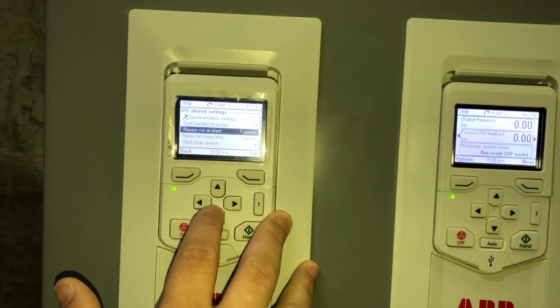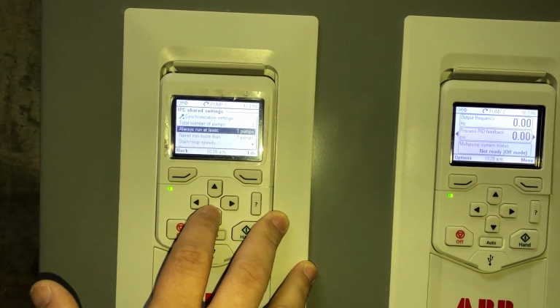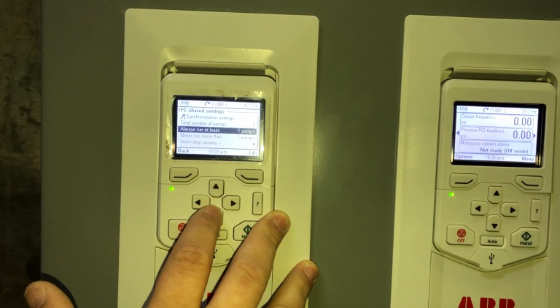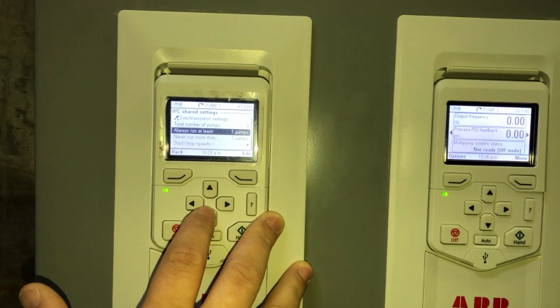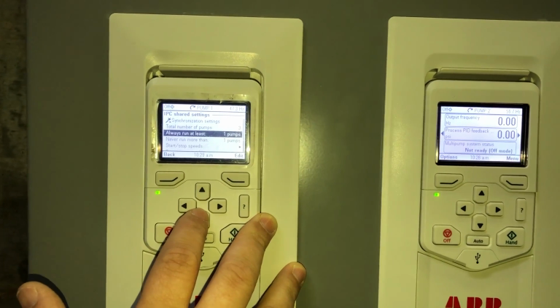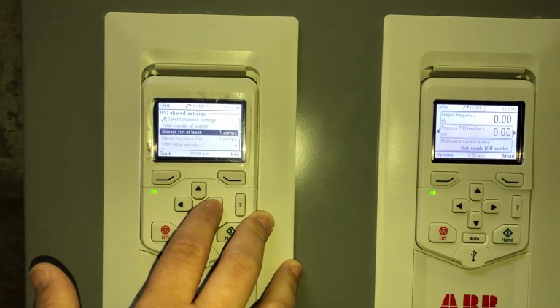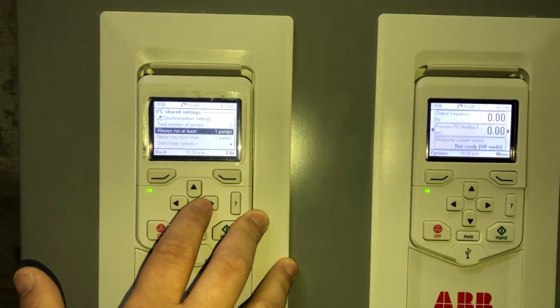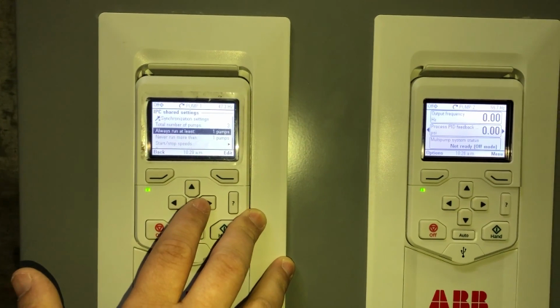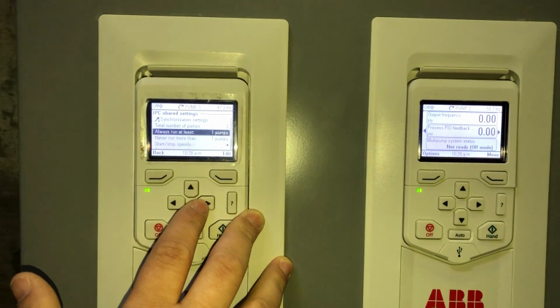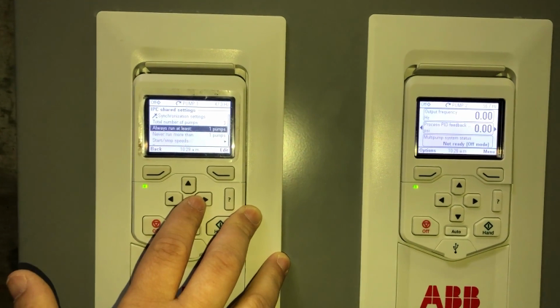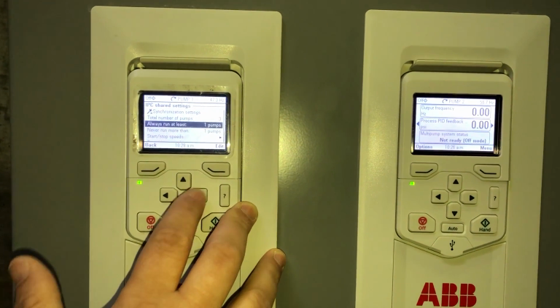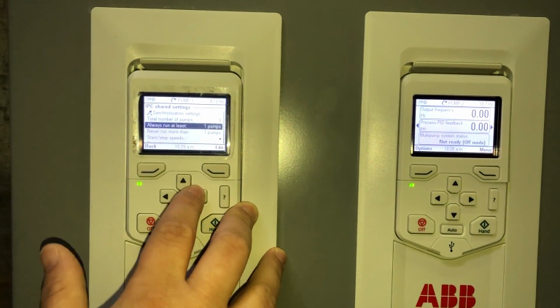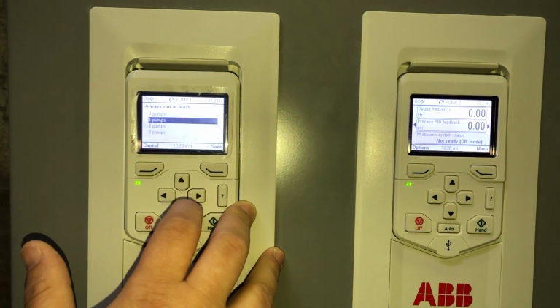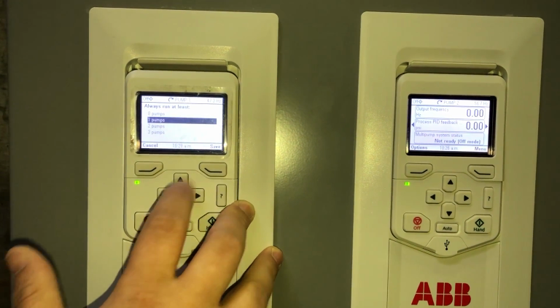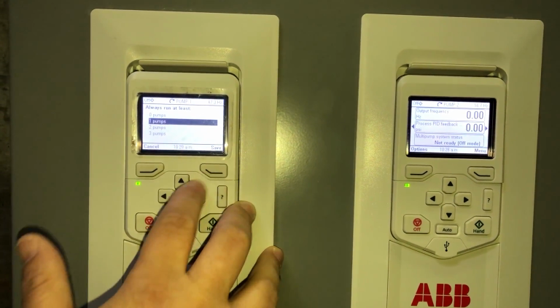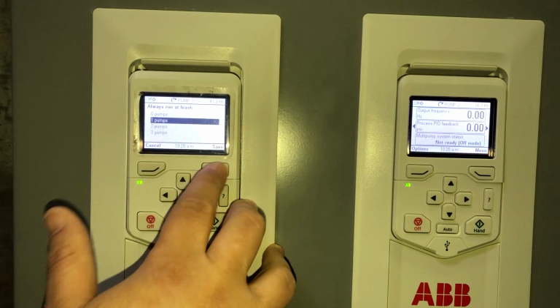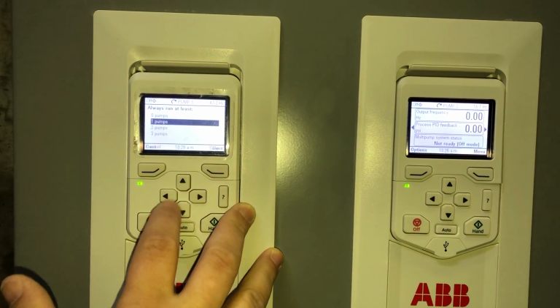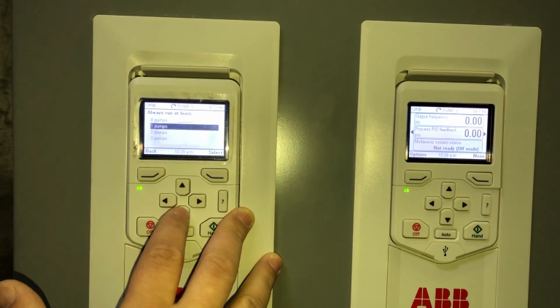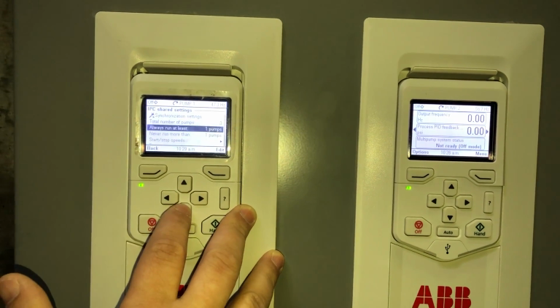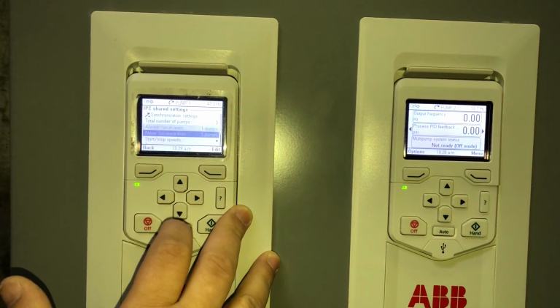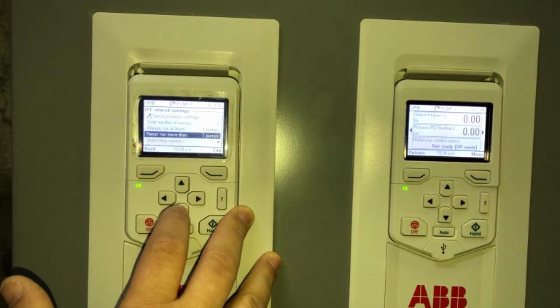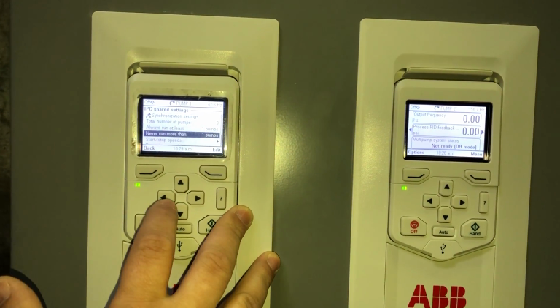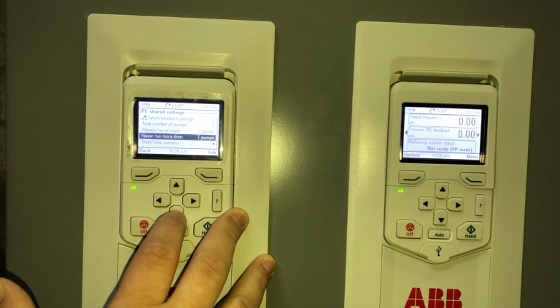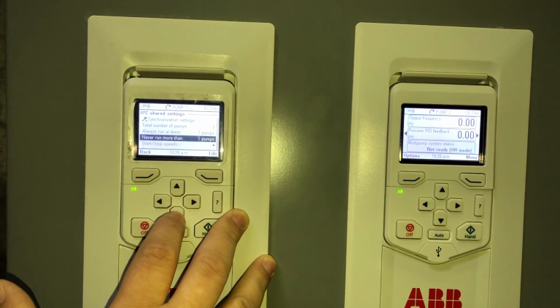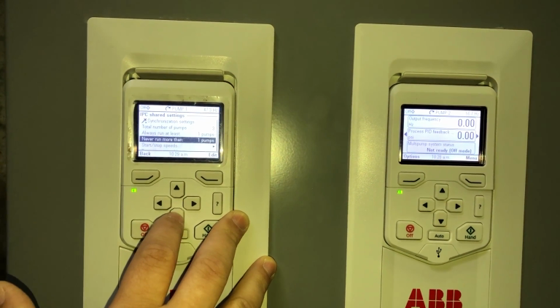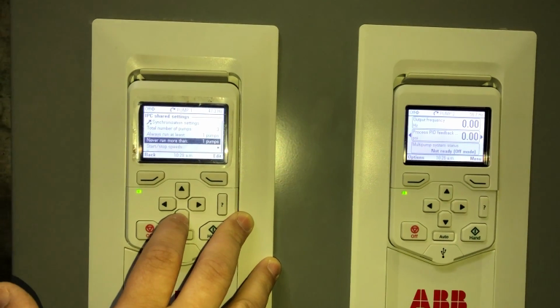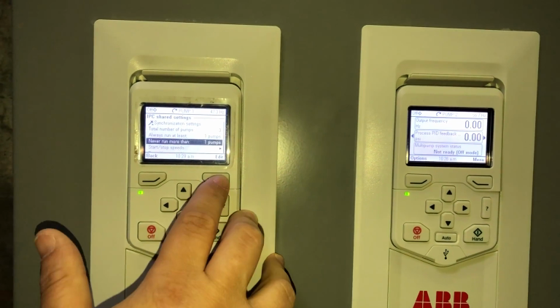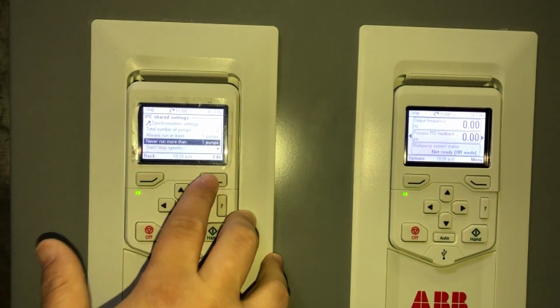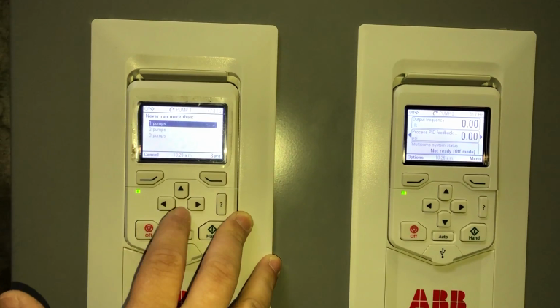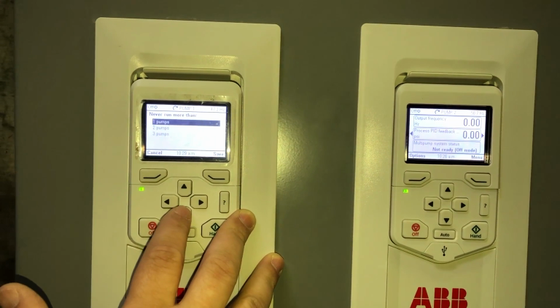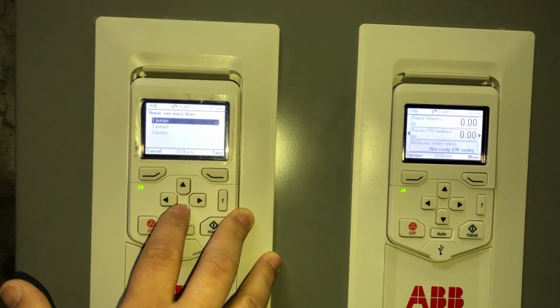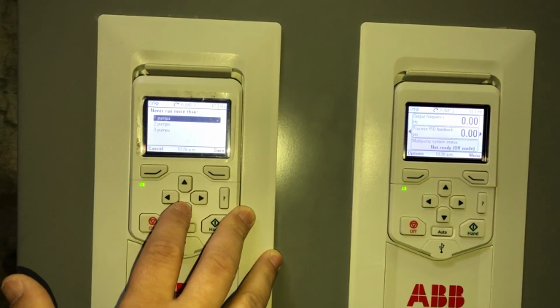We're going to come down to 'always run at least' — we want to run at least one pump on this application at all times, so we're going to make sure that's set to one pump. And never run more than one pump on this application, because they never need more than one pump.